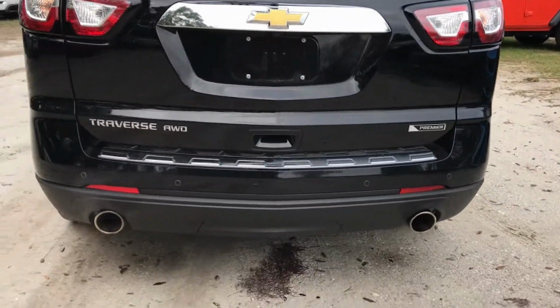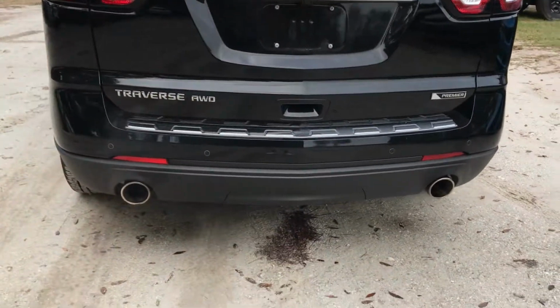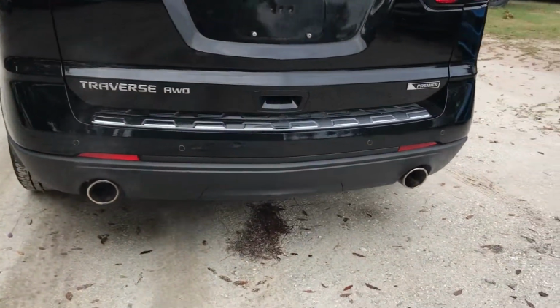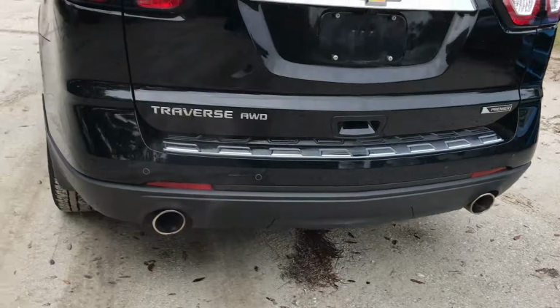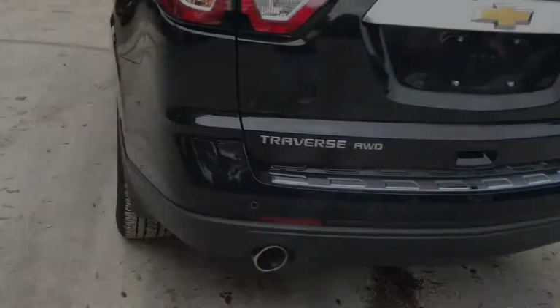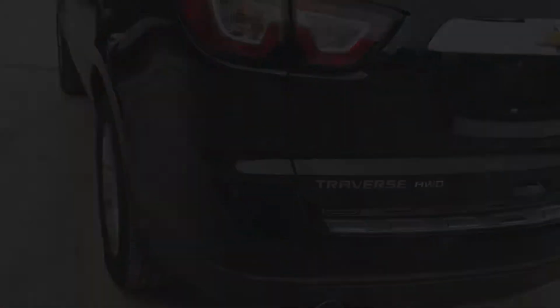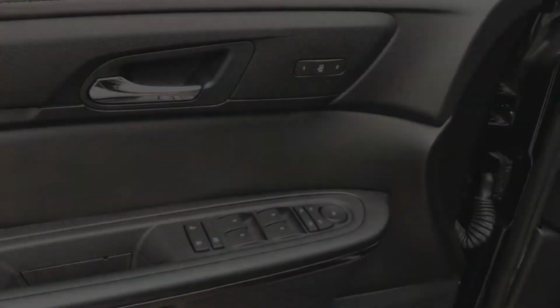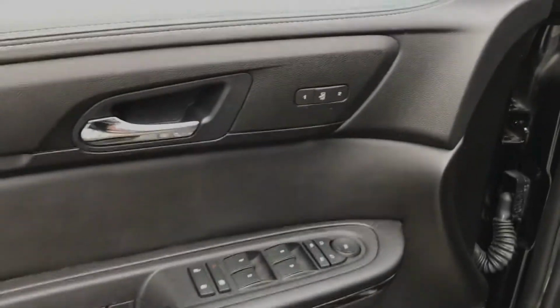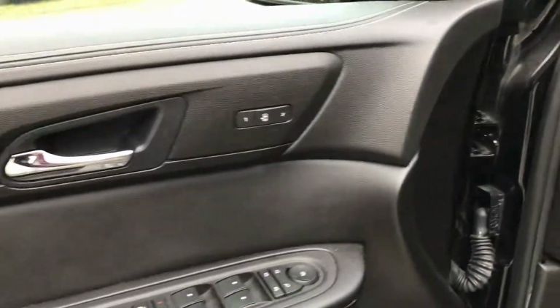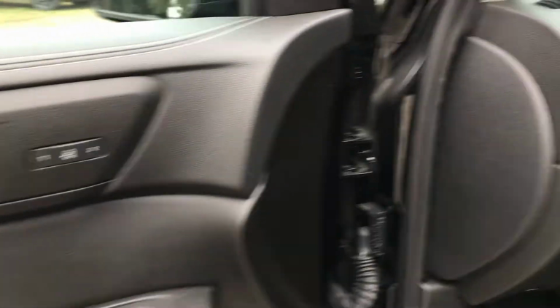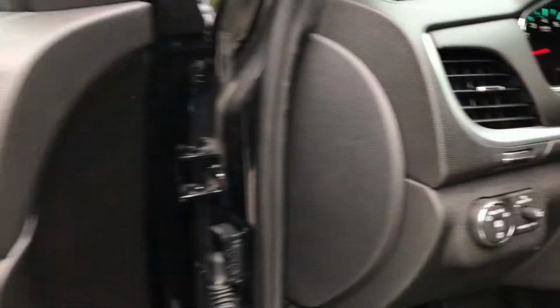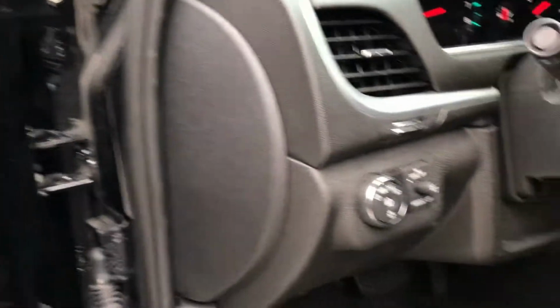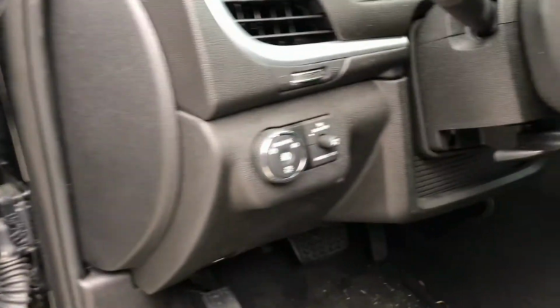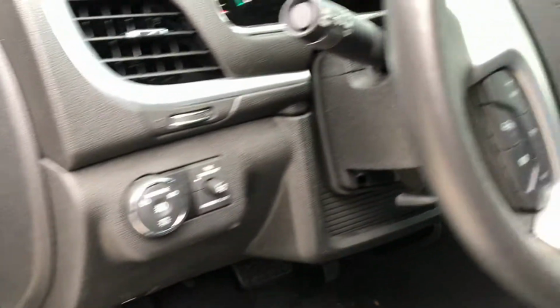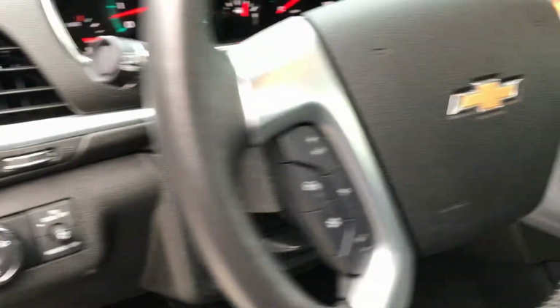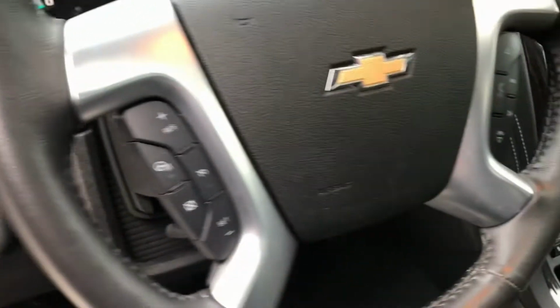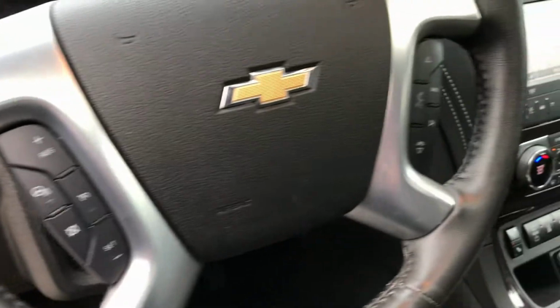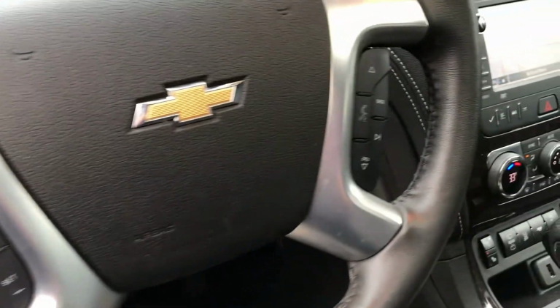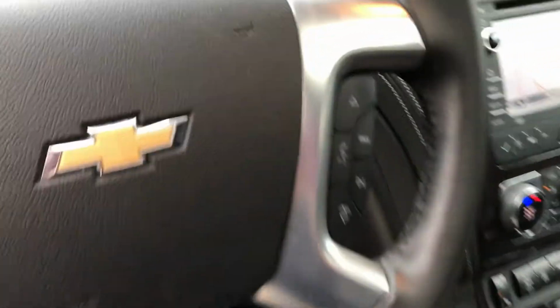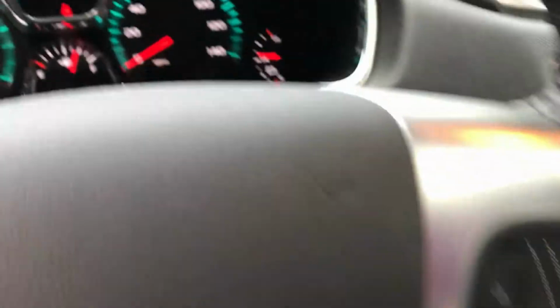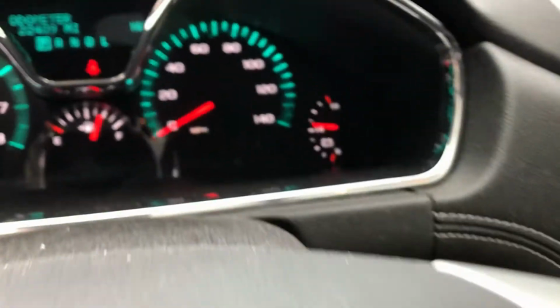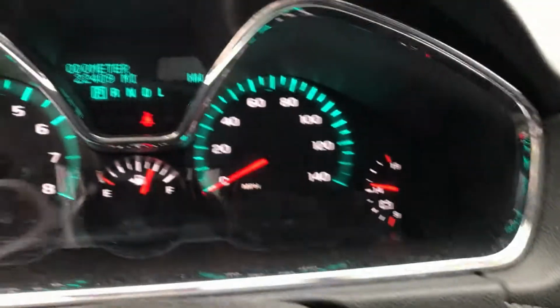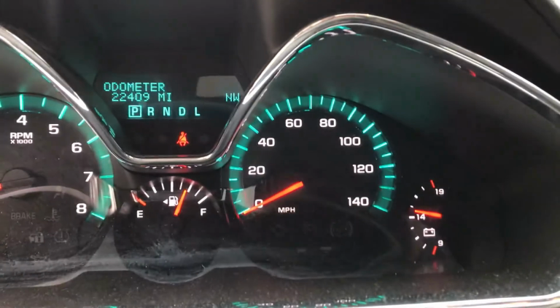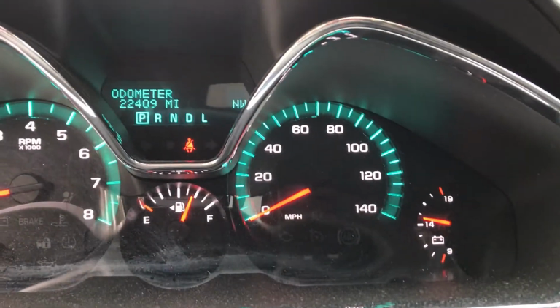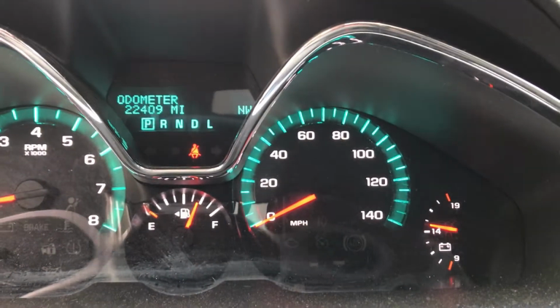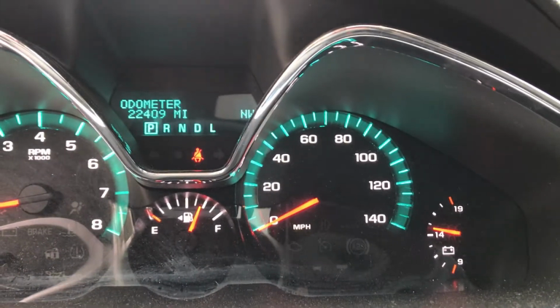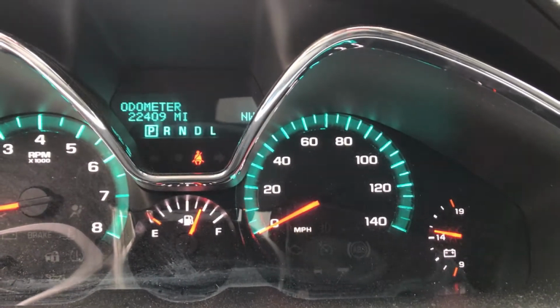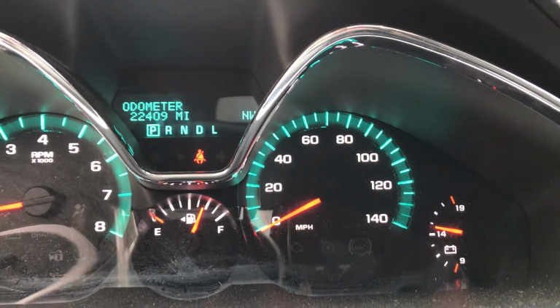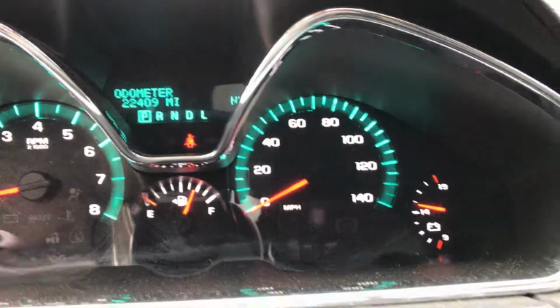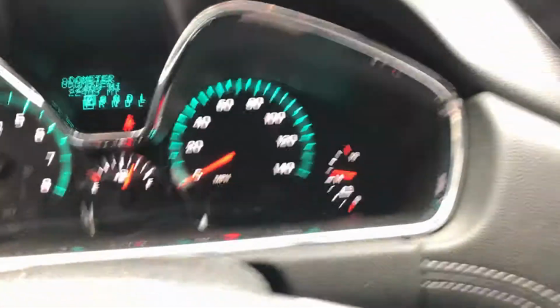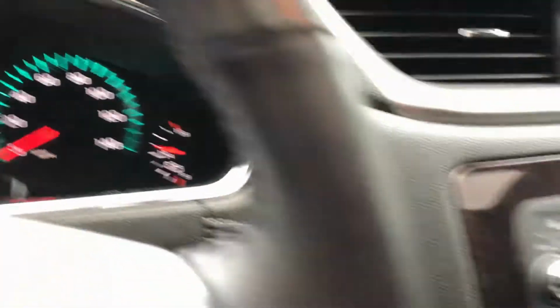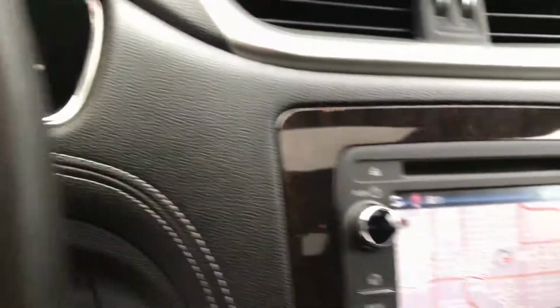This vehicle is really loaded up. Power windows, power locks, memory seats, automatic headlights, Bluetooth, voice recognition. And there's your mileage: 22,409.